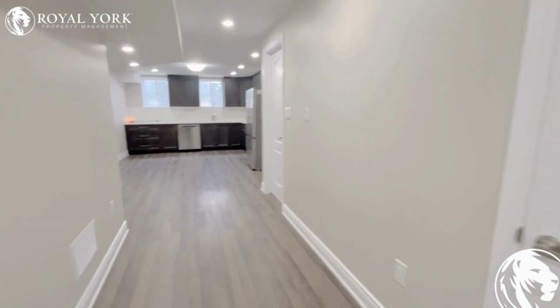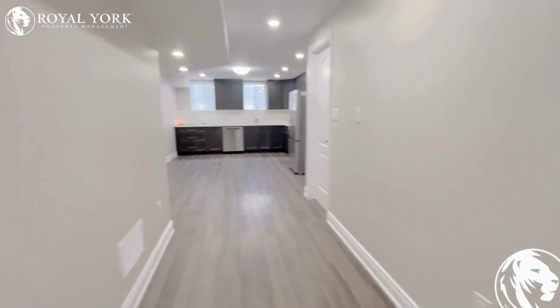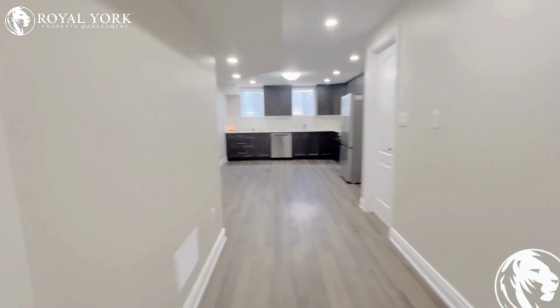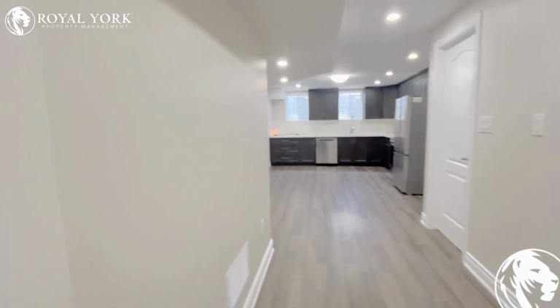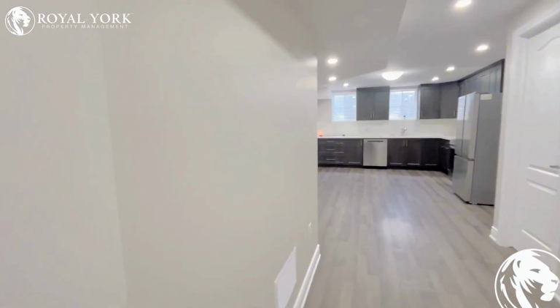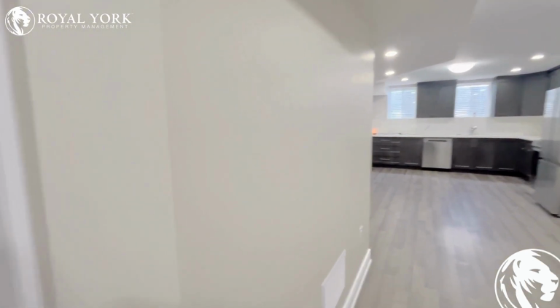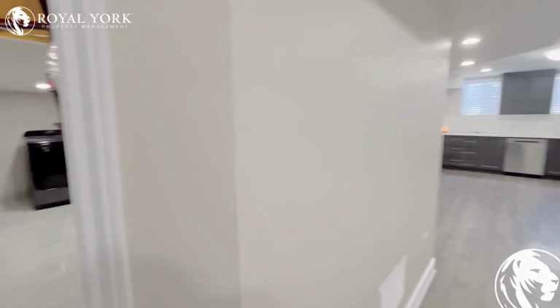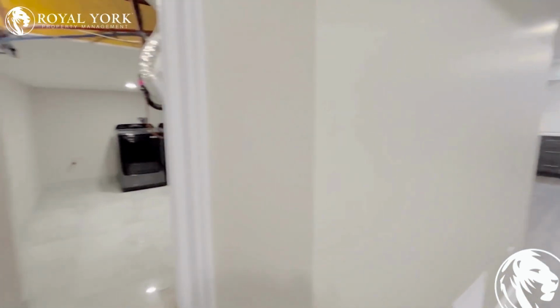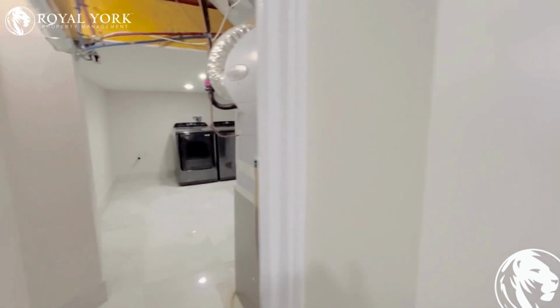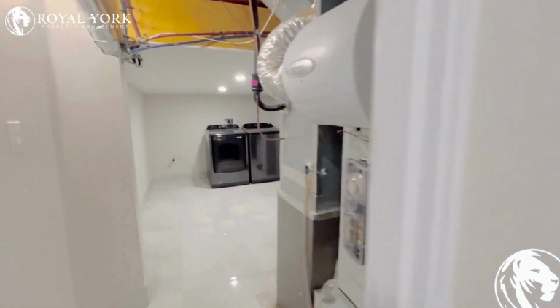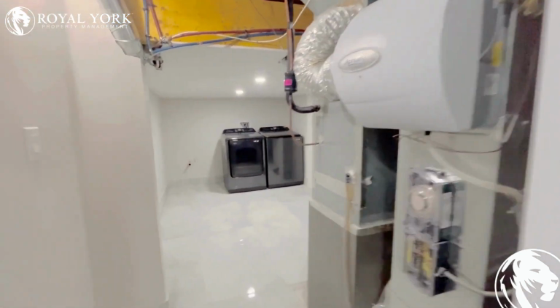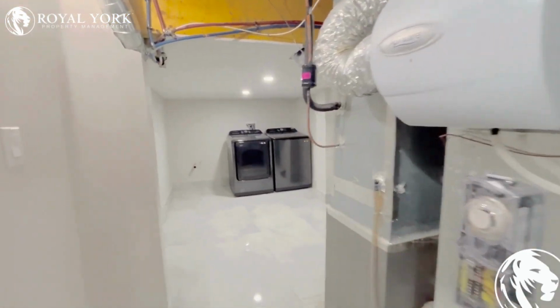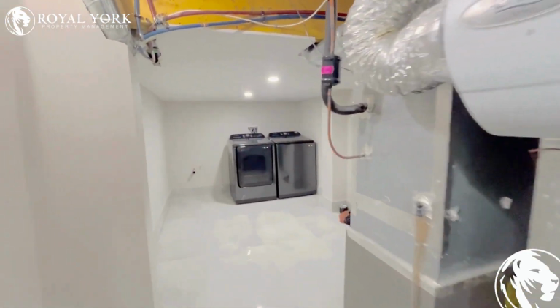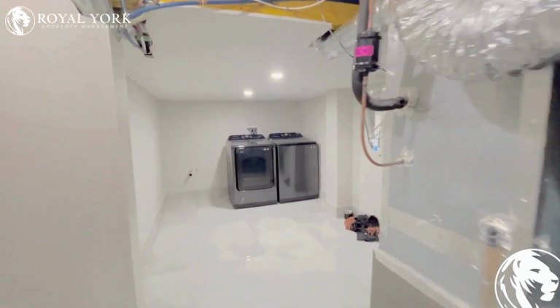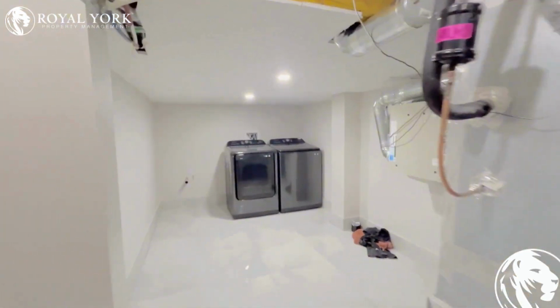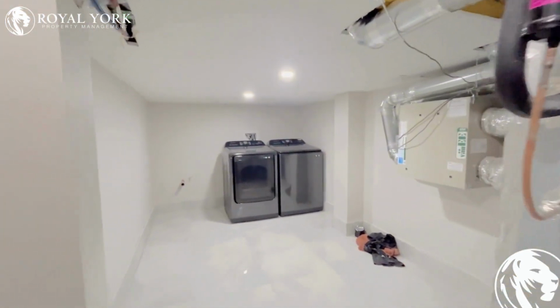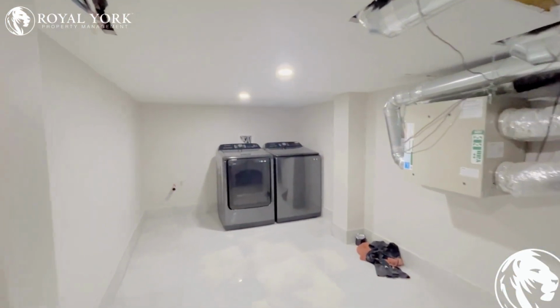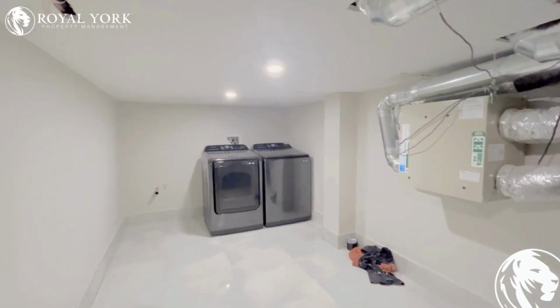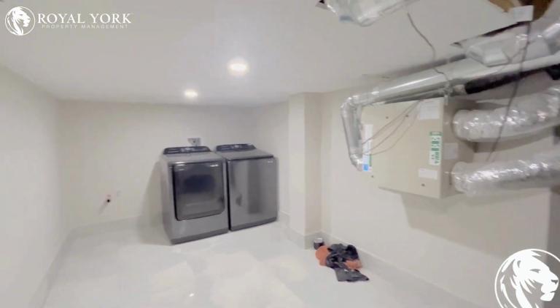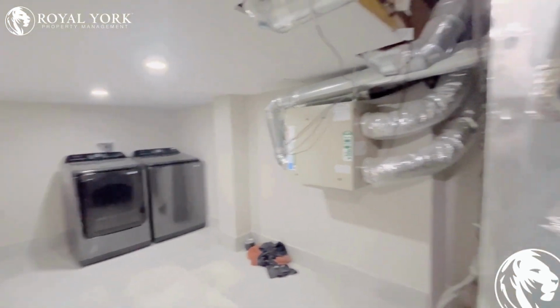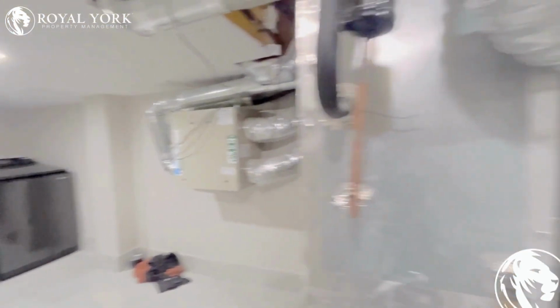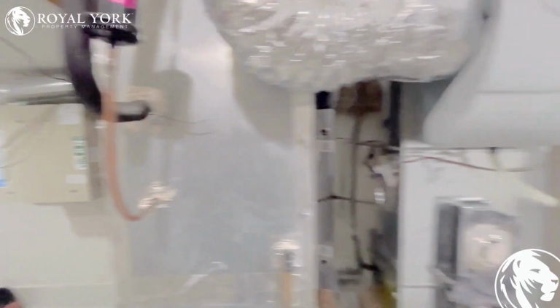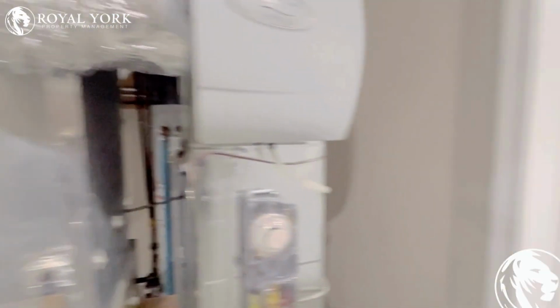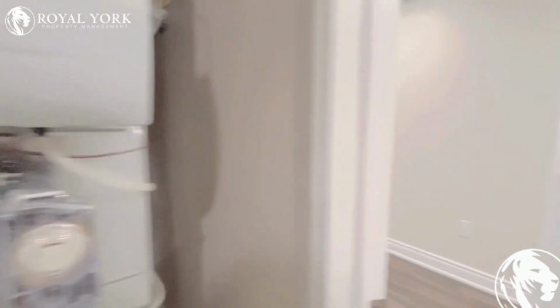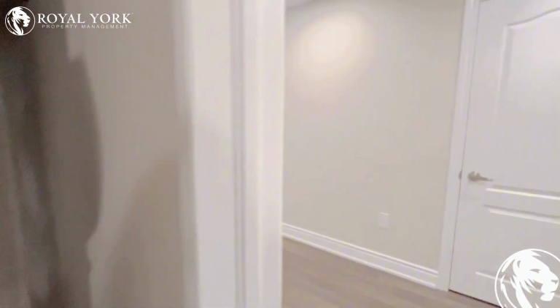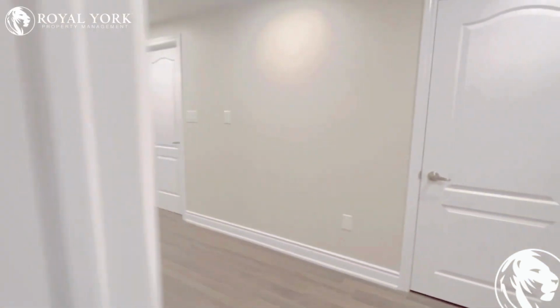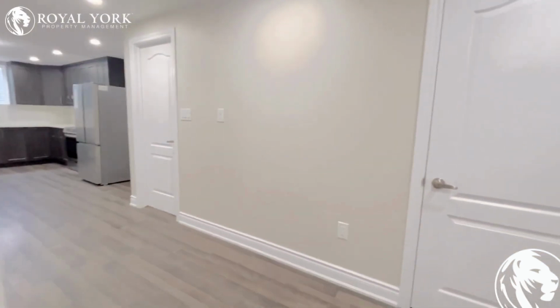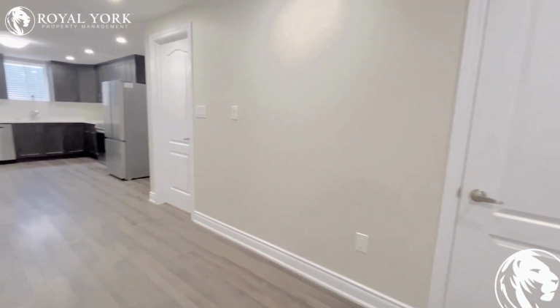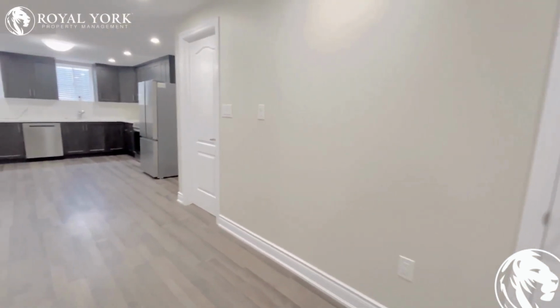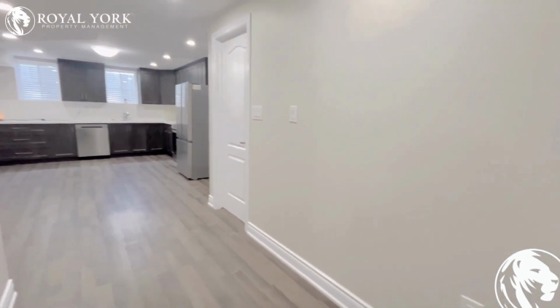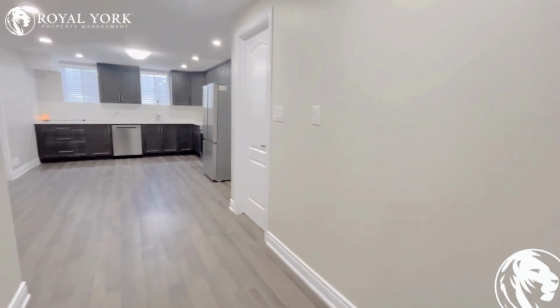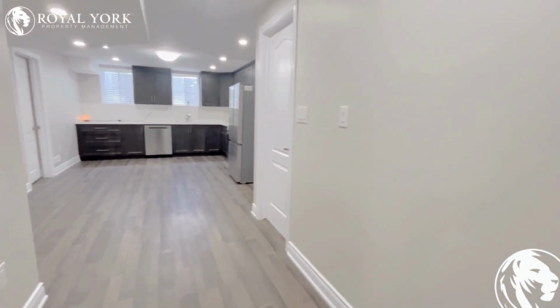On our left hand side we have this huge laundry area with your washer, dryer, and a lot of space to put your iron stand and laundry buckets.